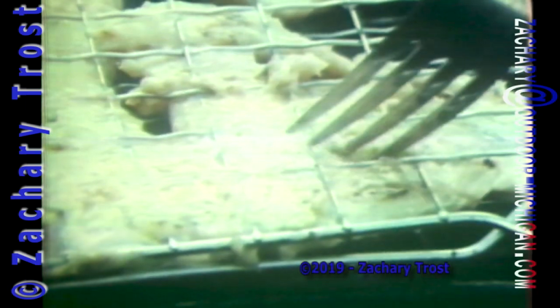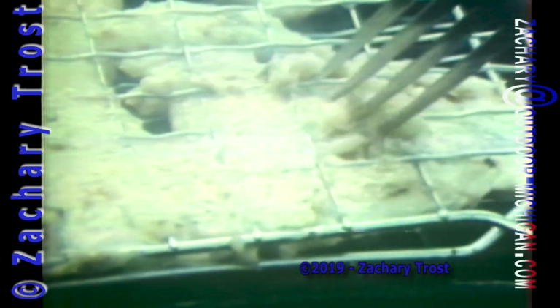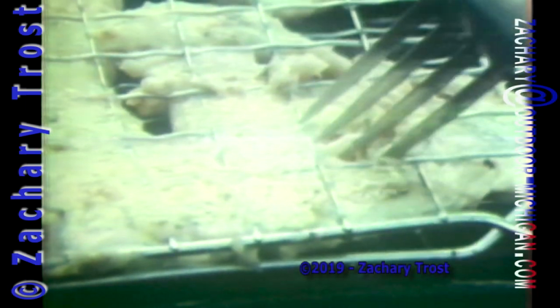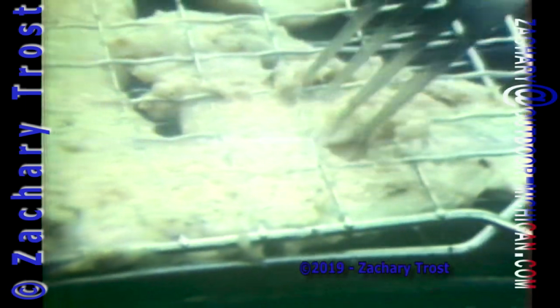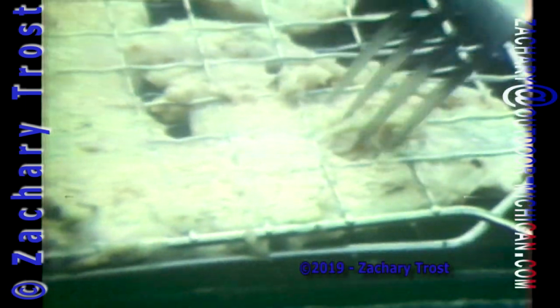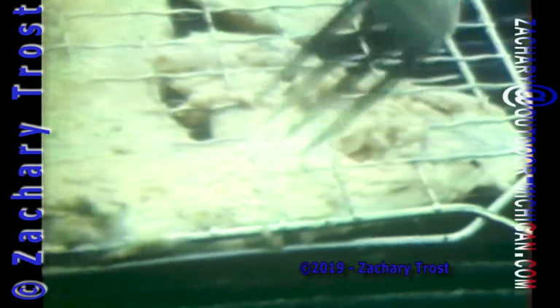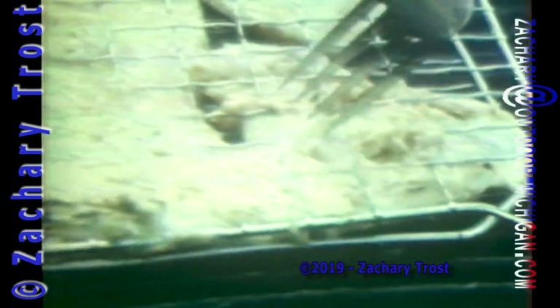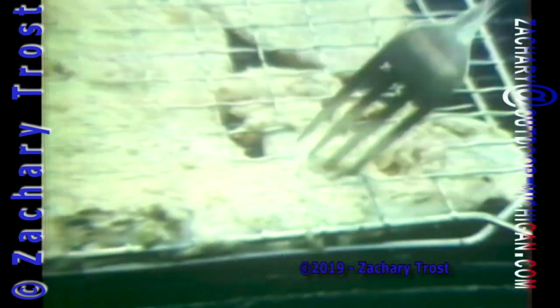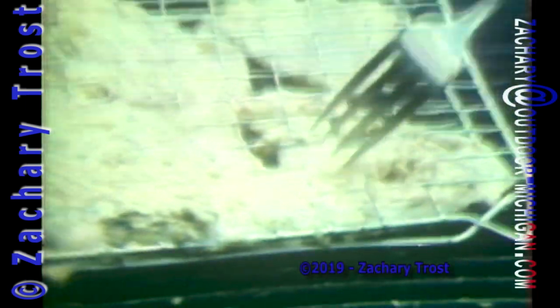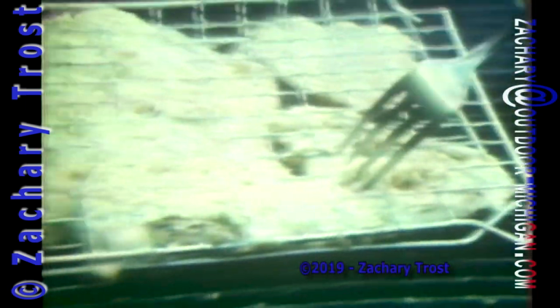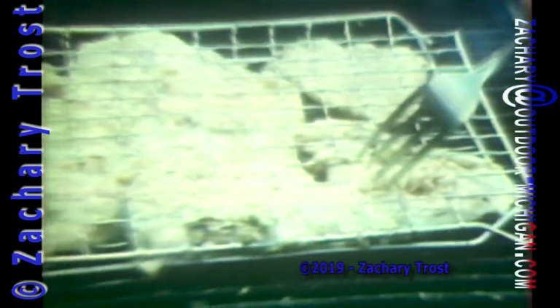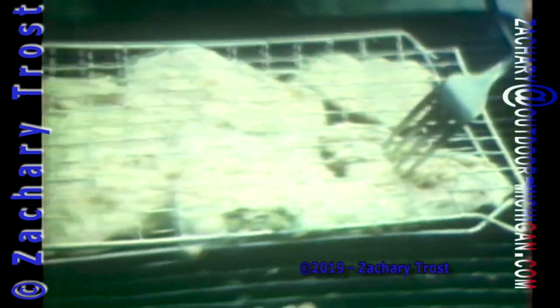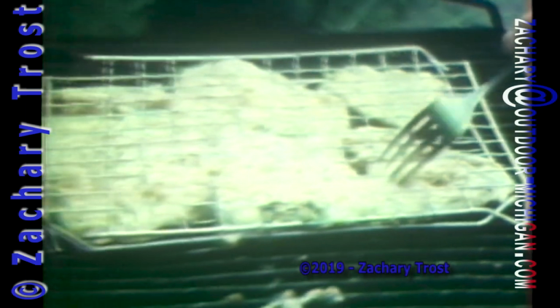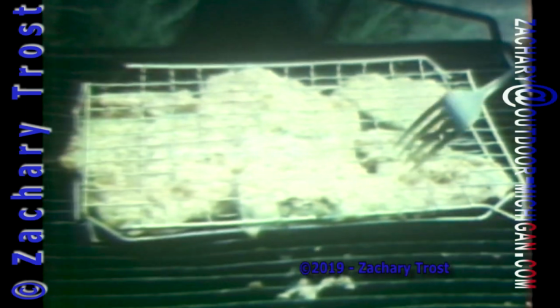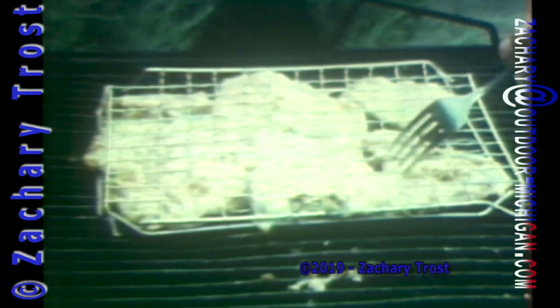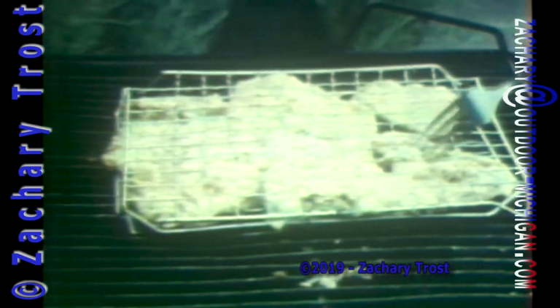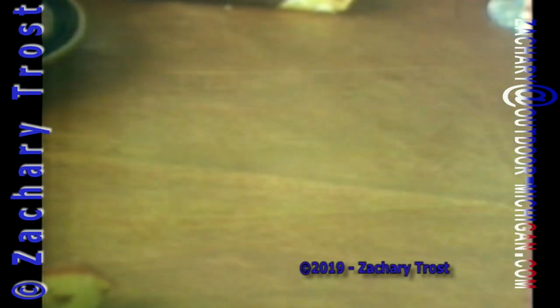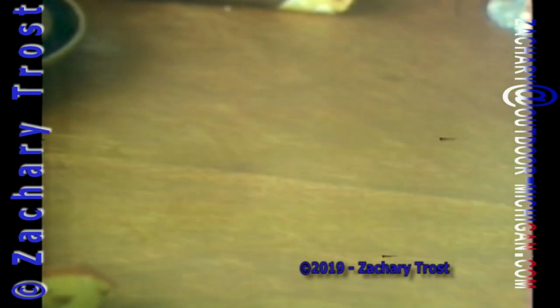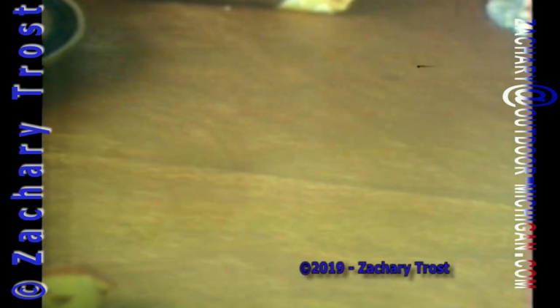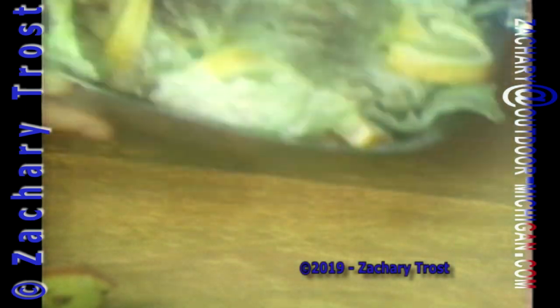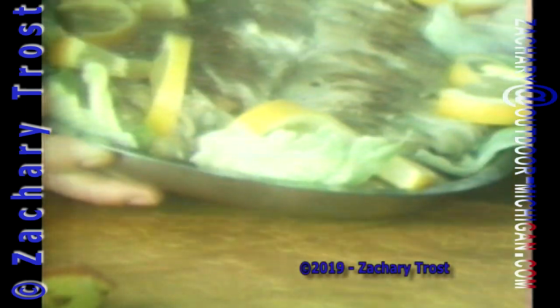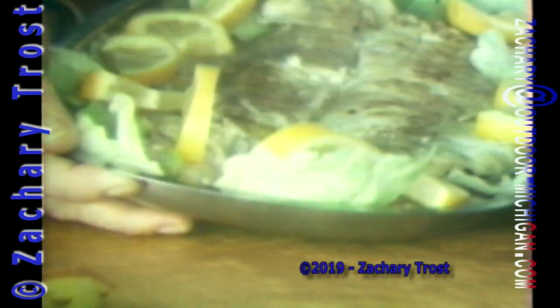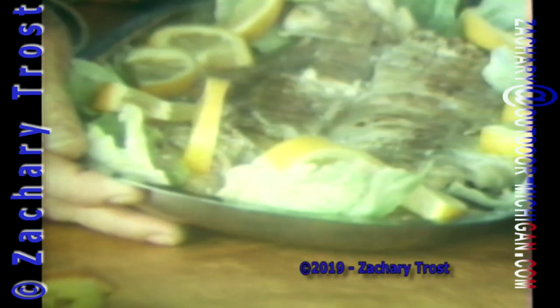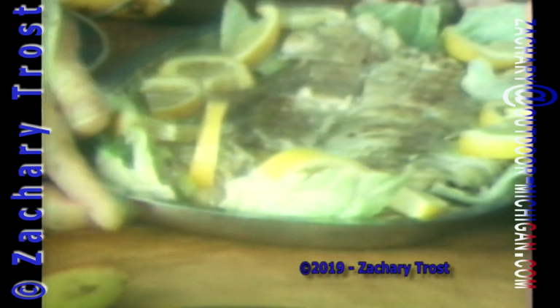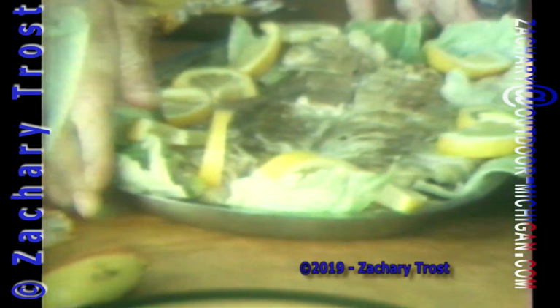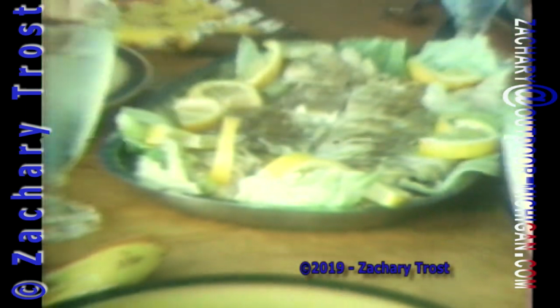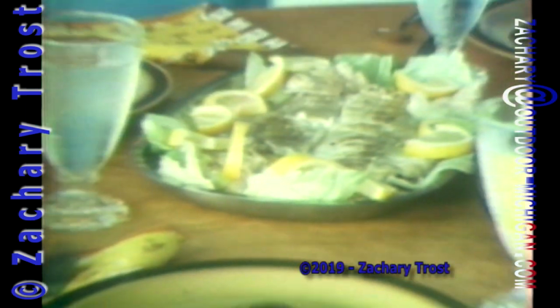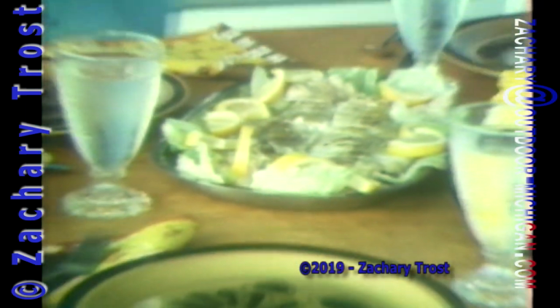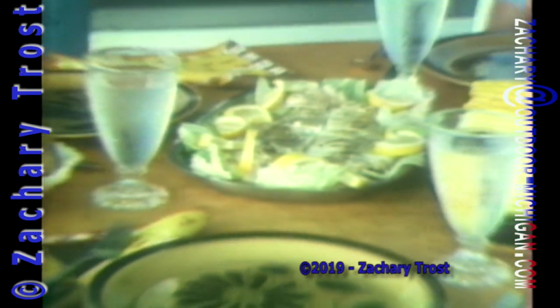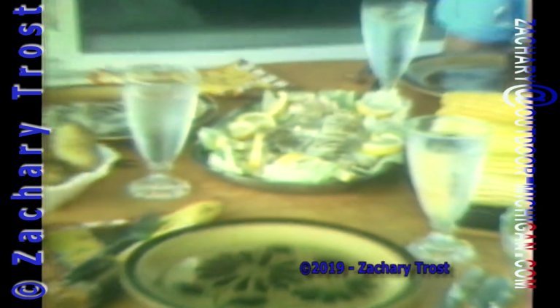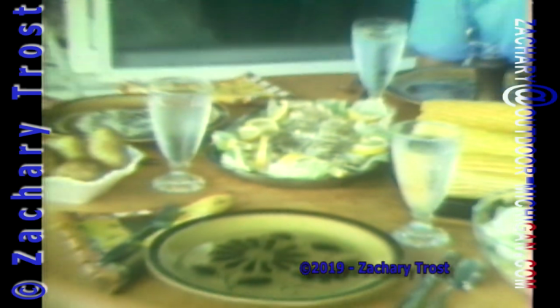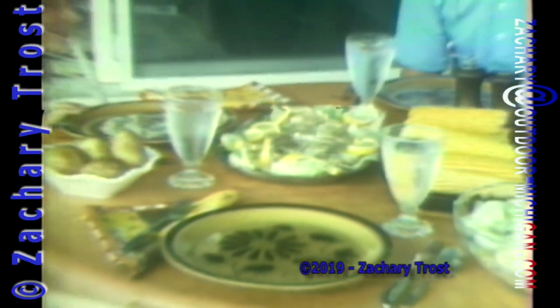When the salmon is done, it will flake when you test it with a fork. This is why you have to cook it in a wire rack or cage of some sort — it's just too tender and you'd never get it off the grill in one piece to make a pretty picture like this.